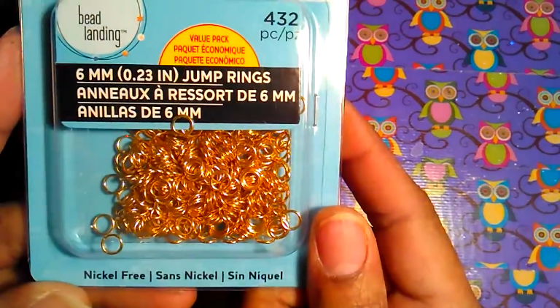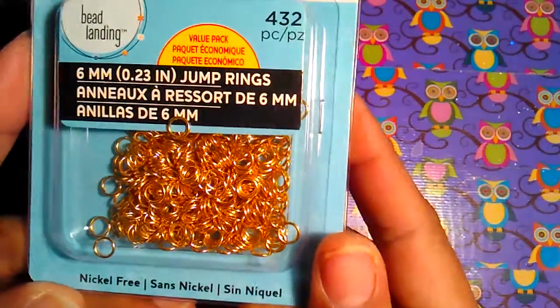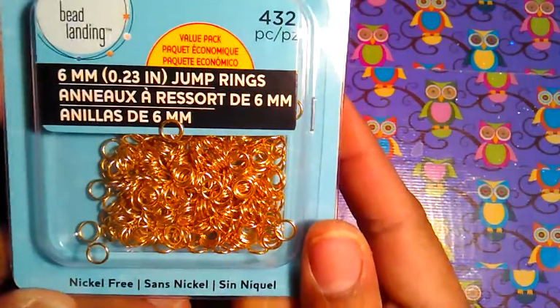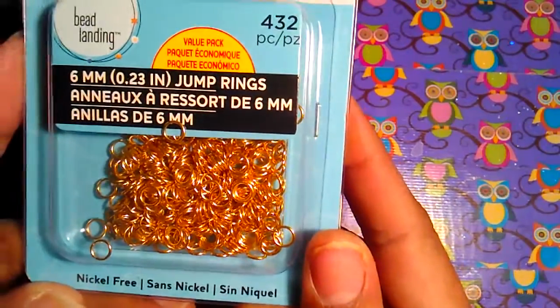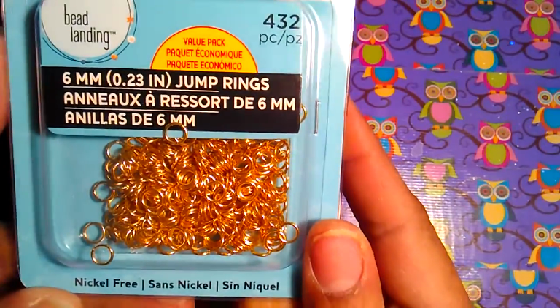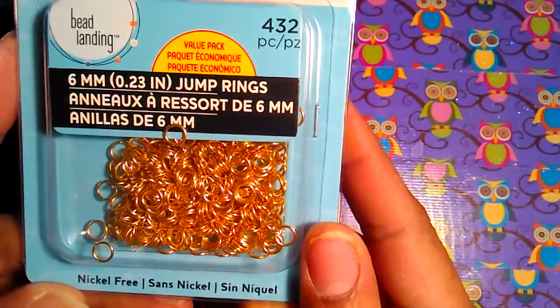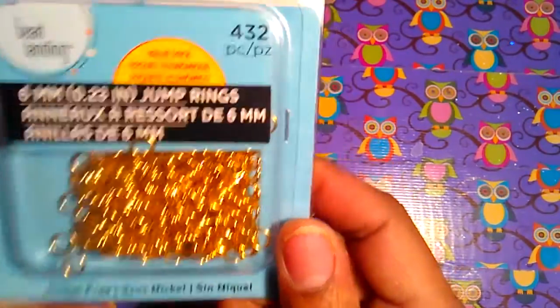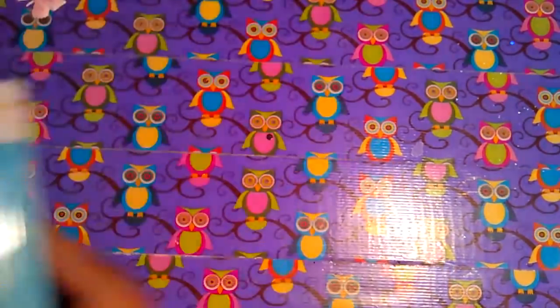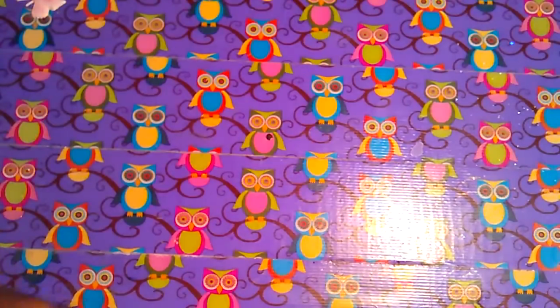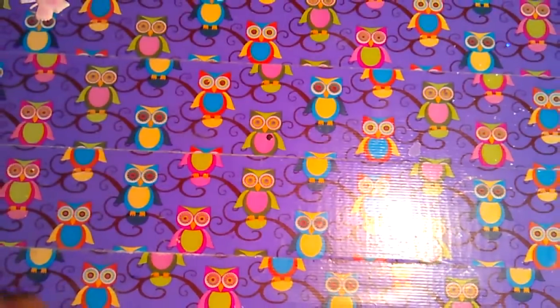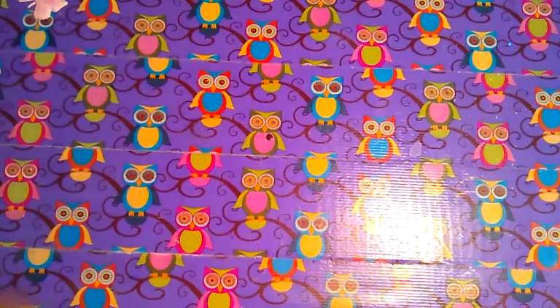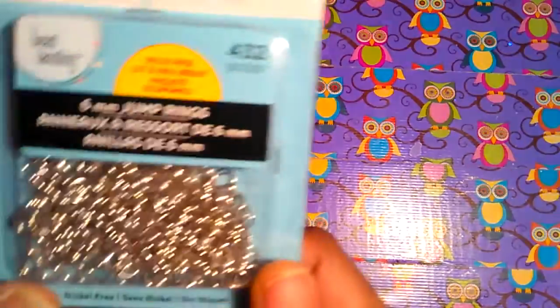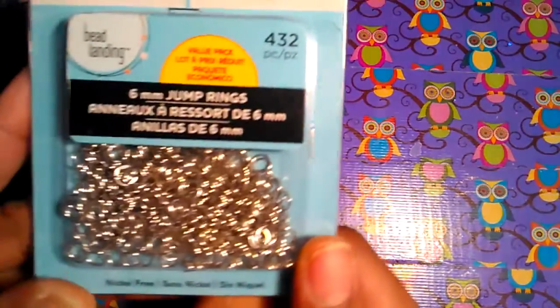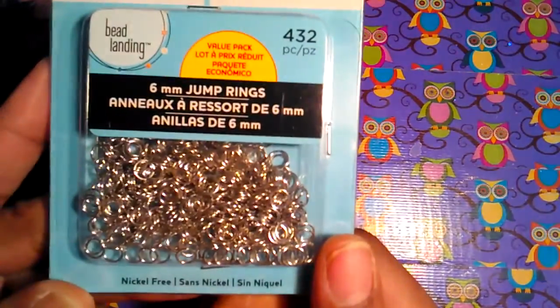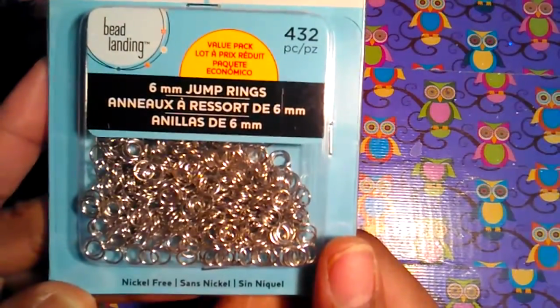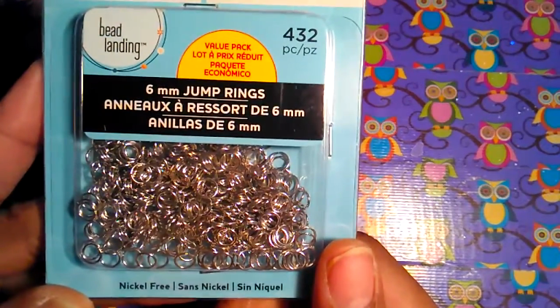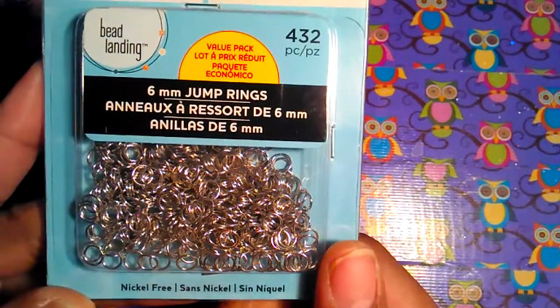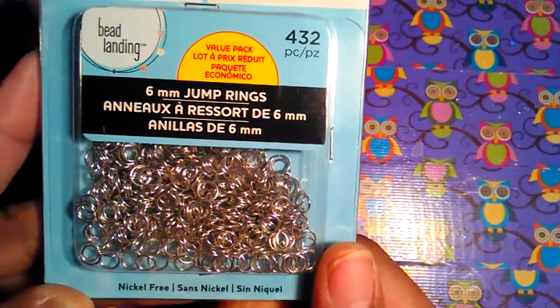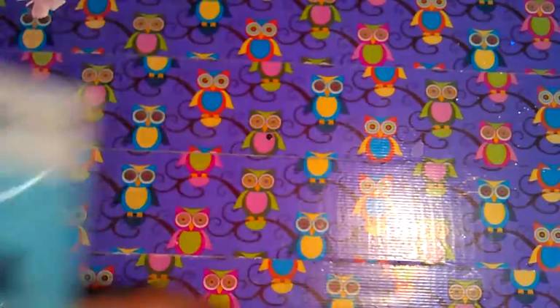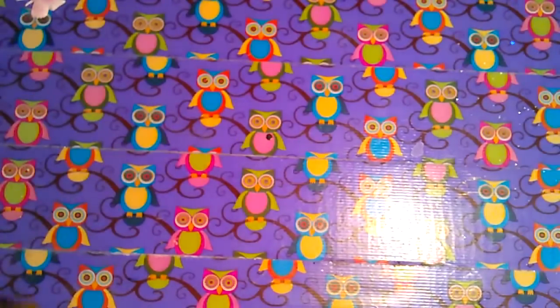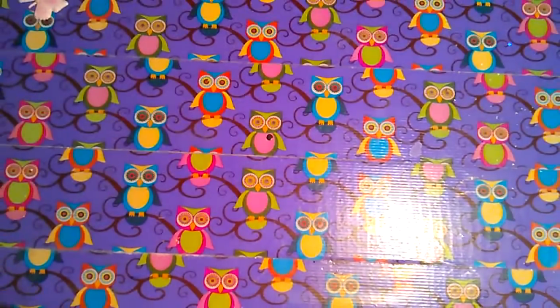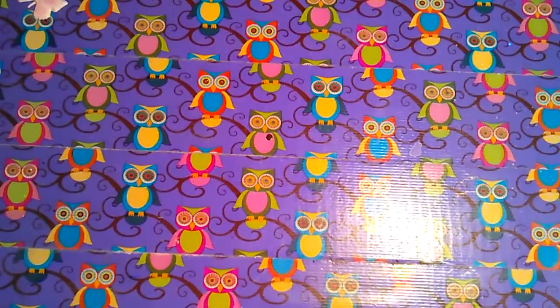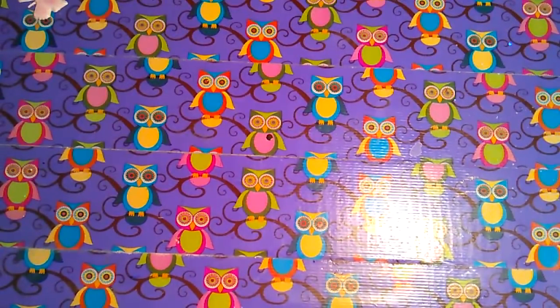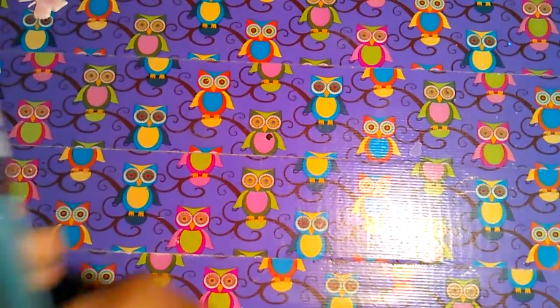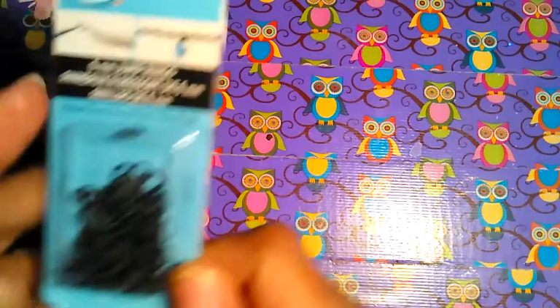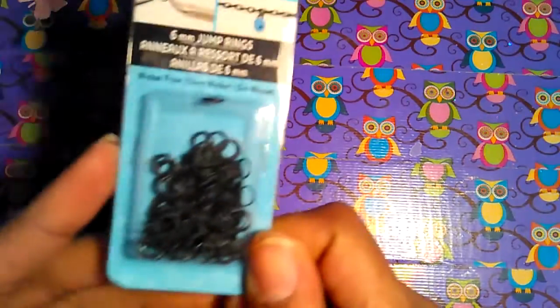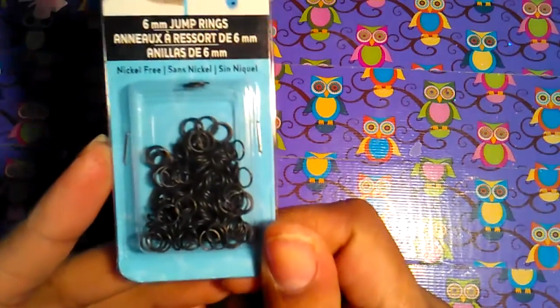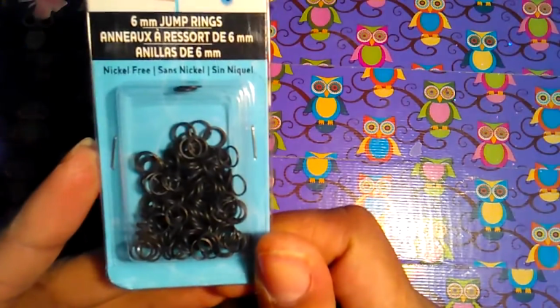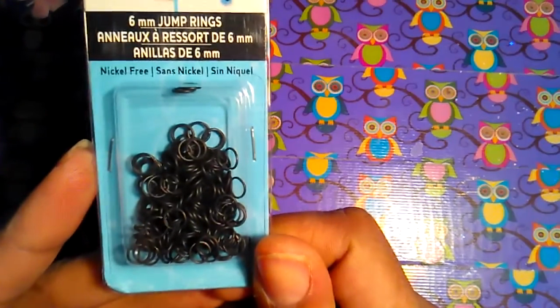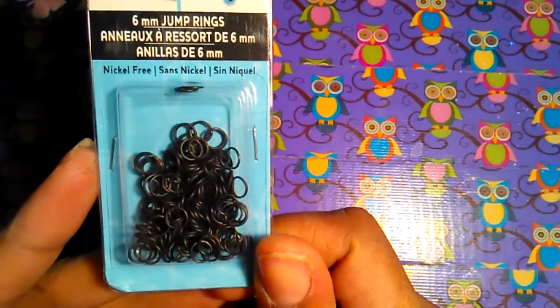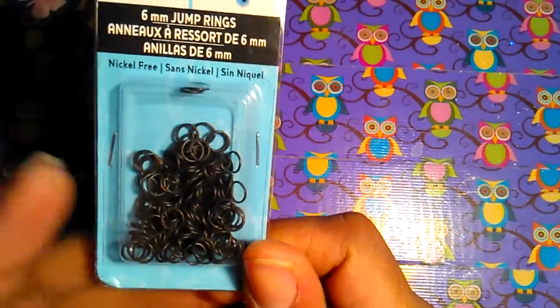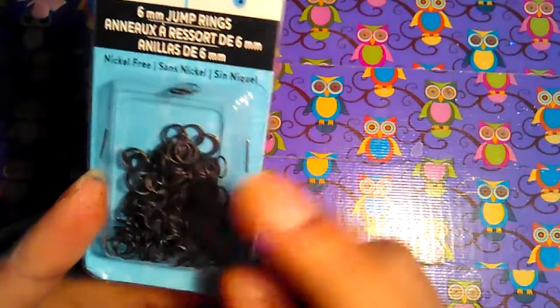I picked up jump rings in gold, I picked them up in silver, and then I saw these in black and I had never seen them in black before, so I grabbed just a little small pack of black.